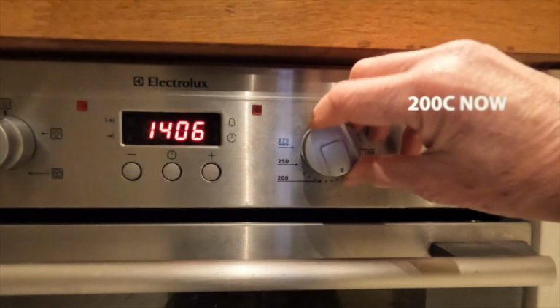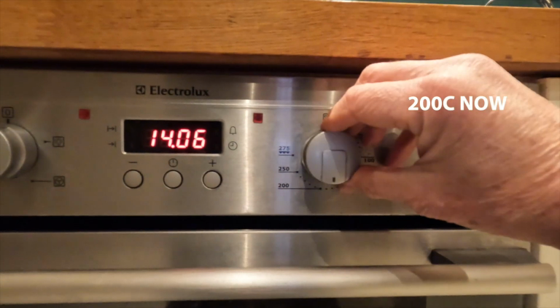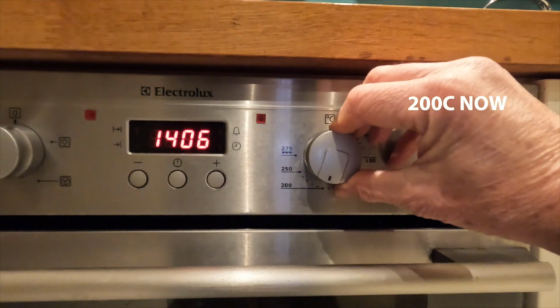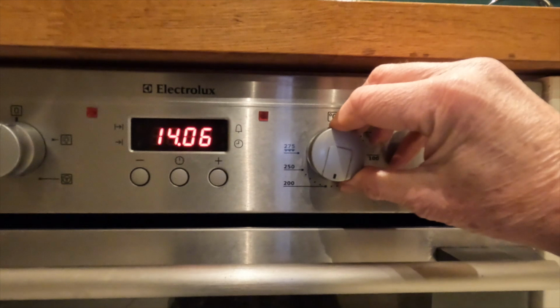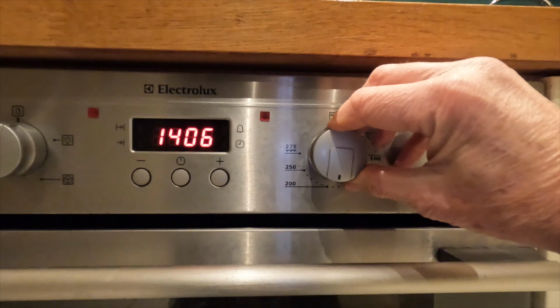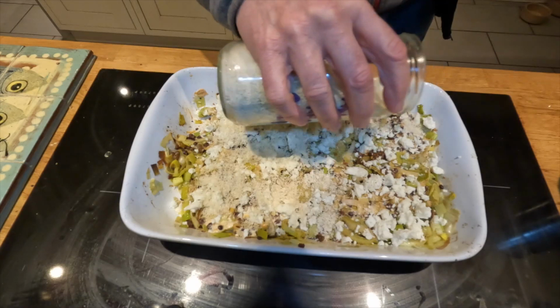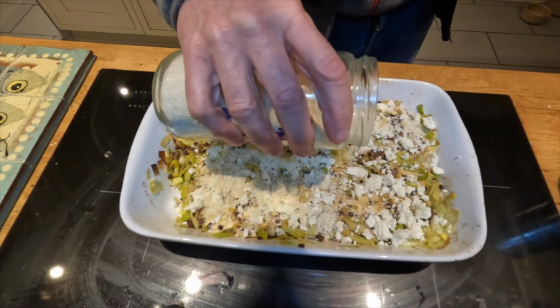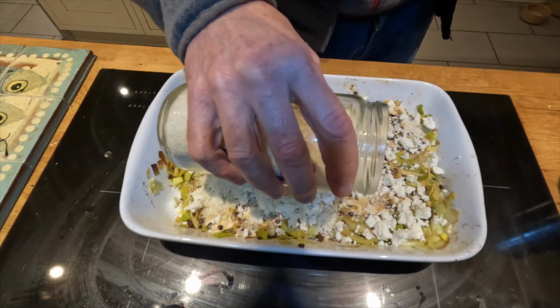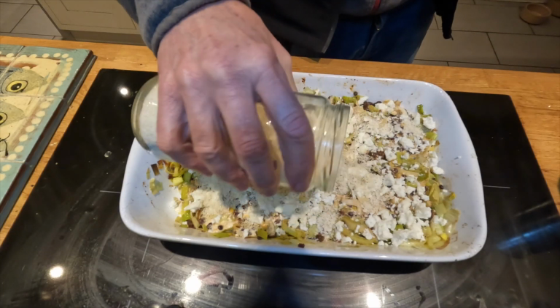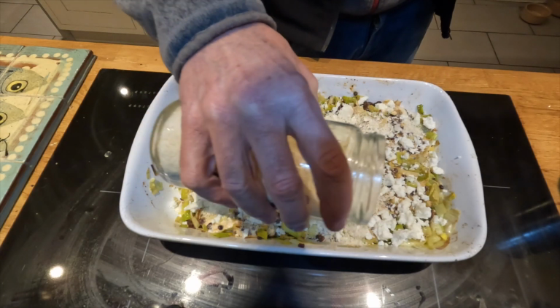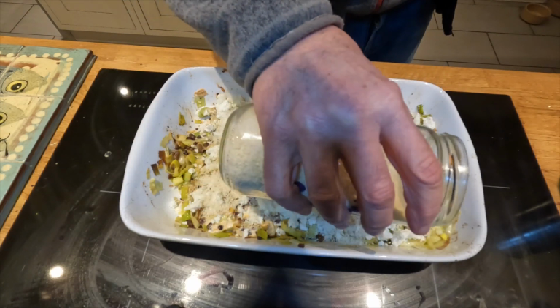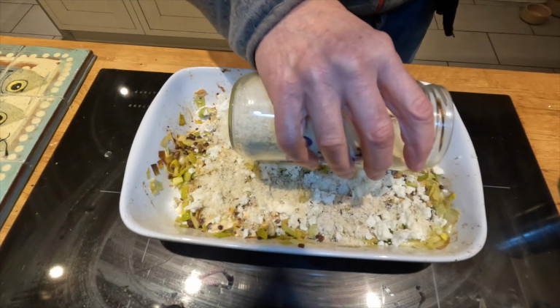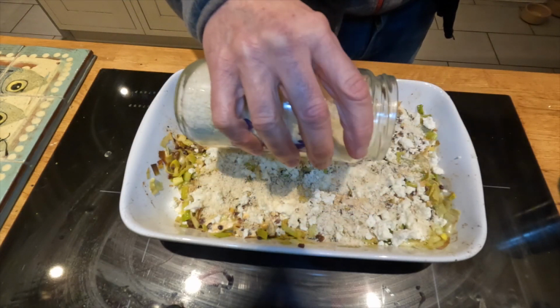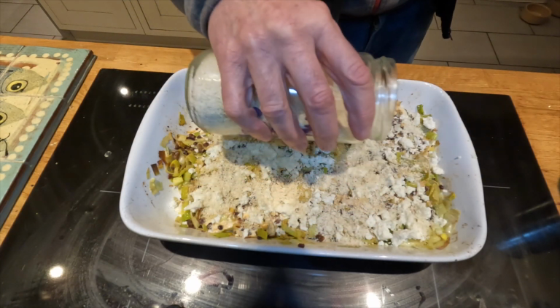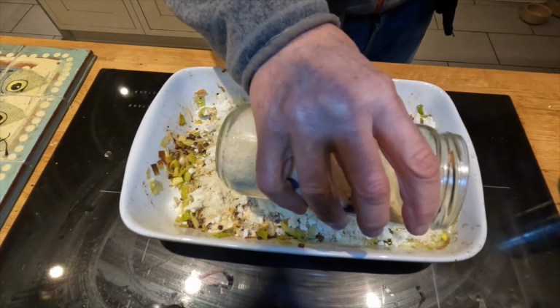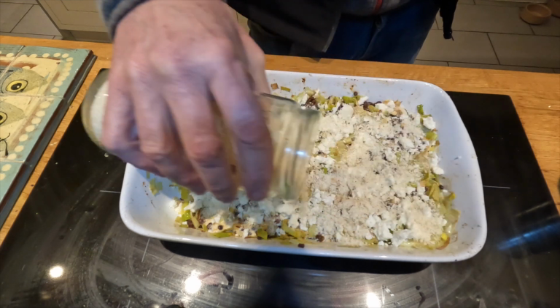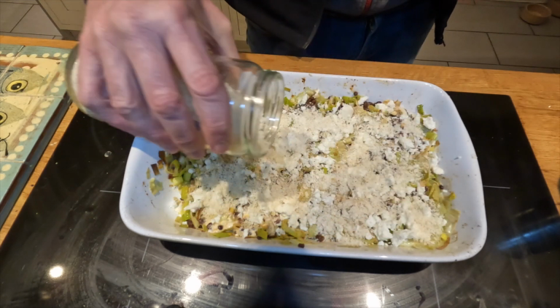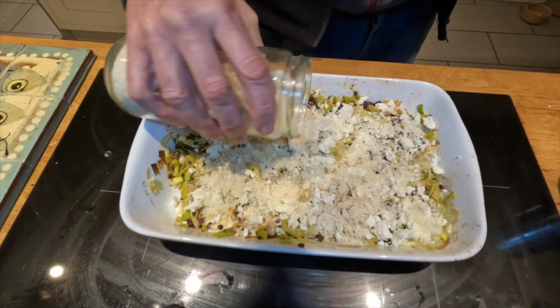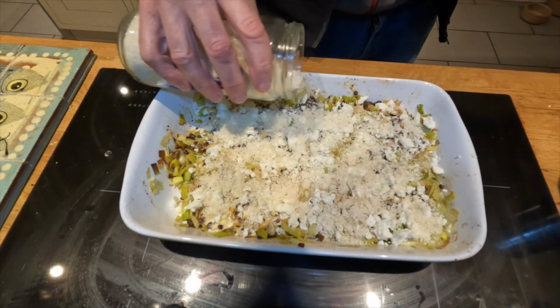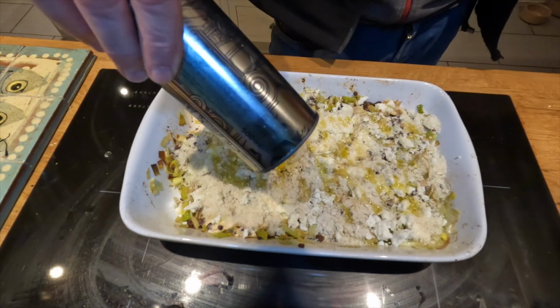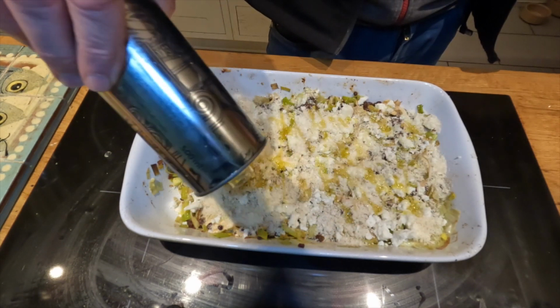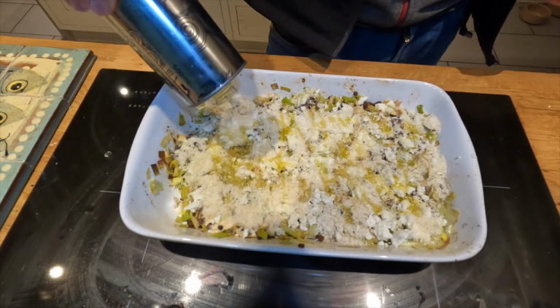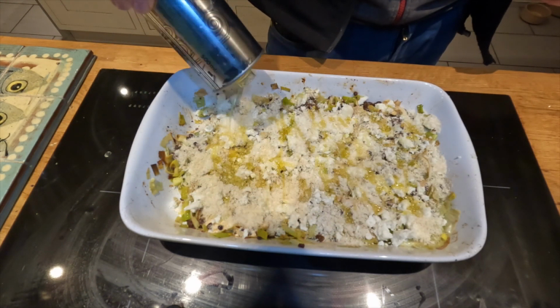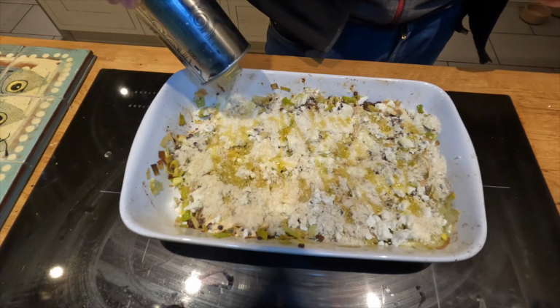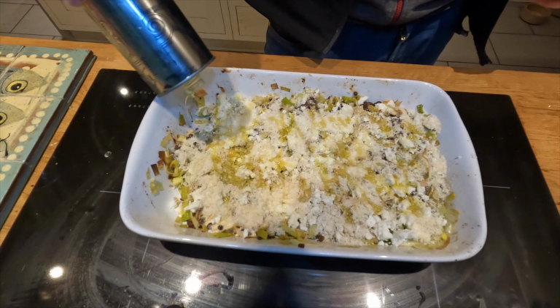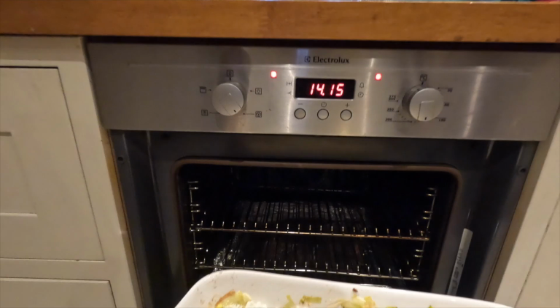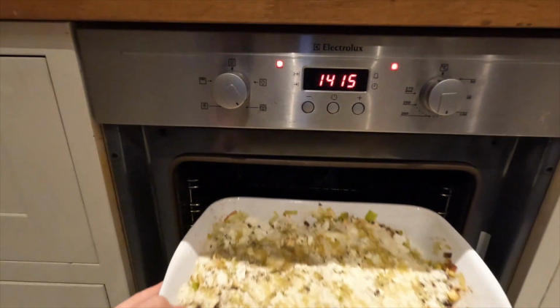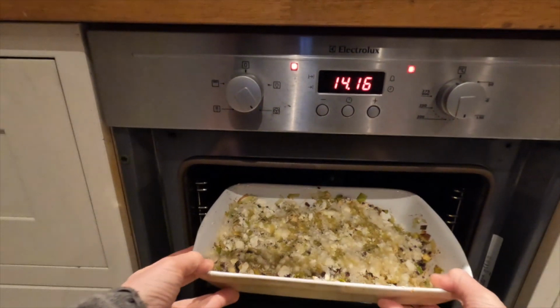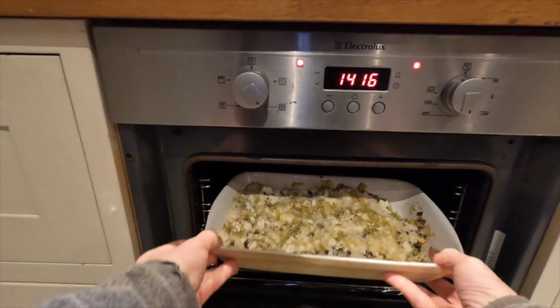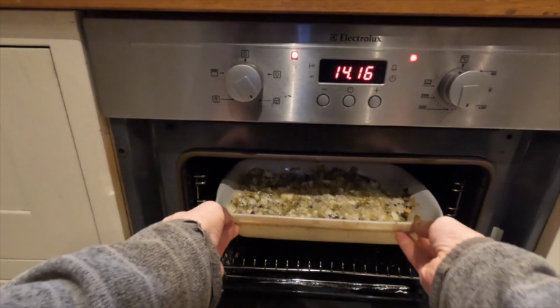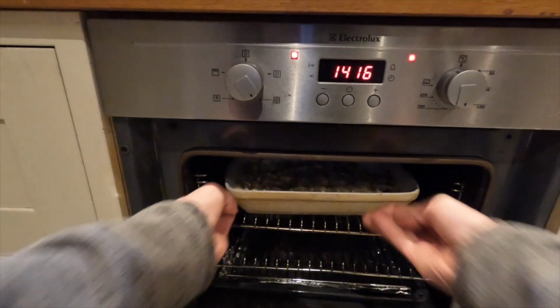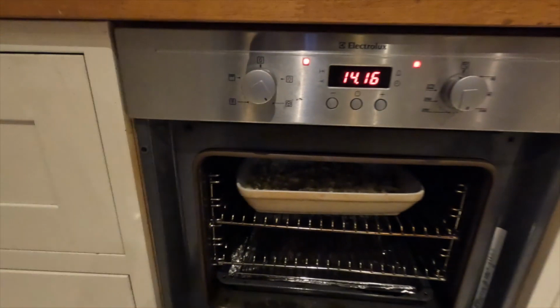First thing back, oven goes on. Now sprinkle over some breadcrumbs — not before, as they could go soggy. You're just after a light topping, not a thick coat. Drizzle over some extra virgin olive oil, then back in the oven until golden and you are clean from the shower.